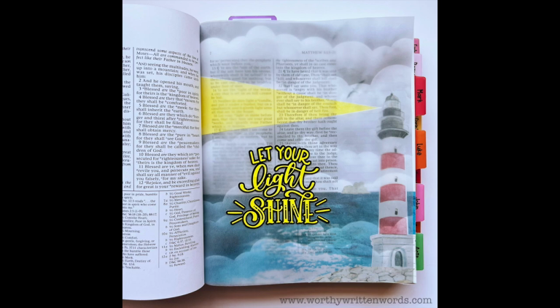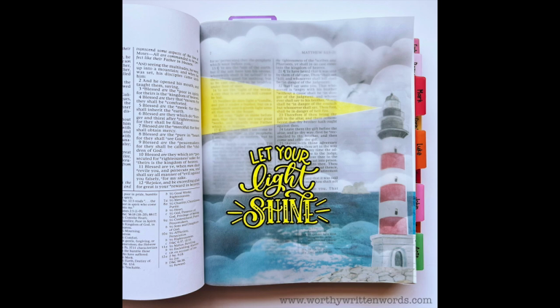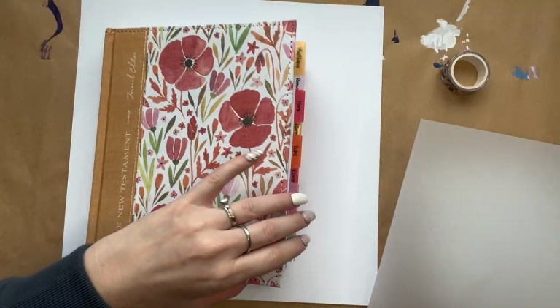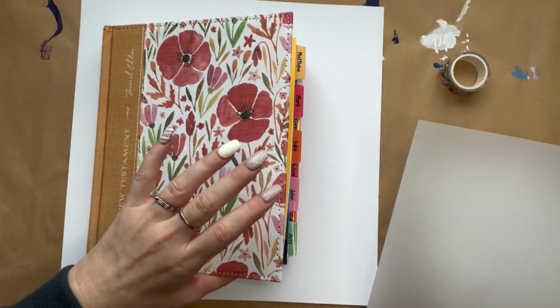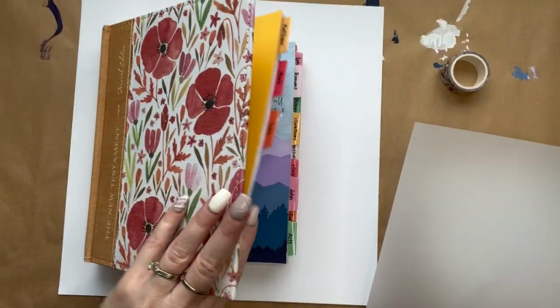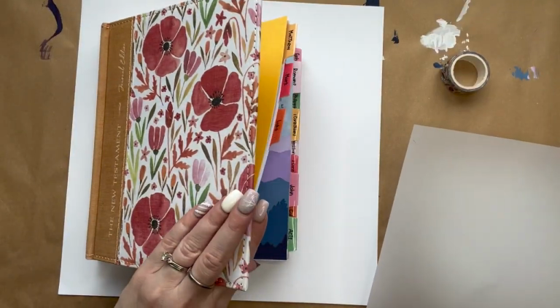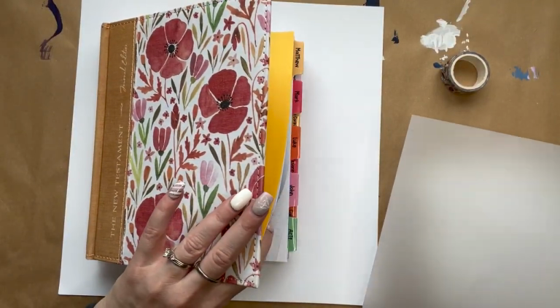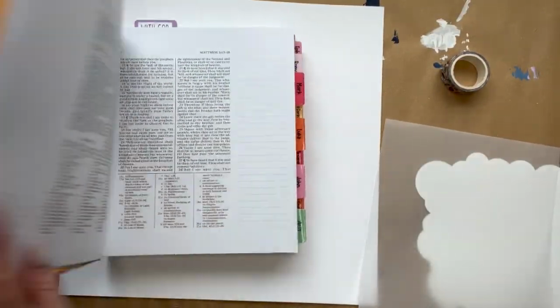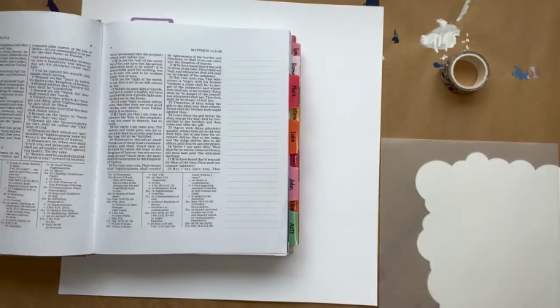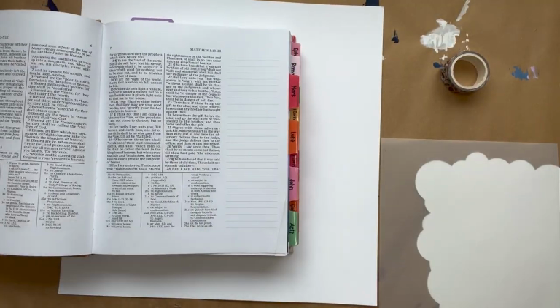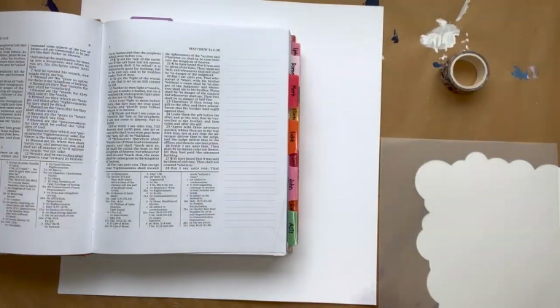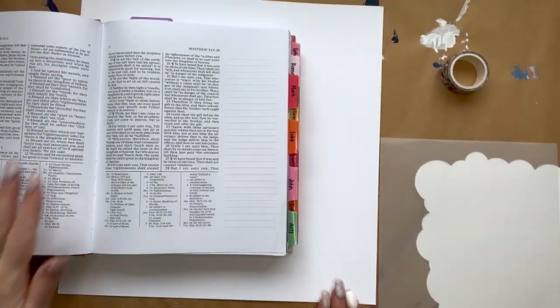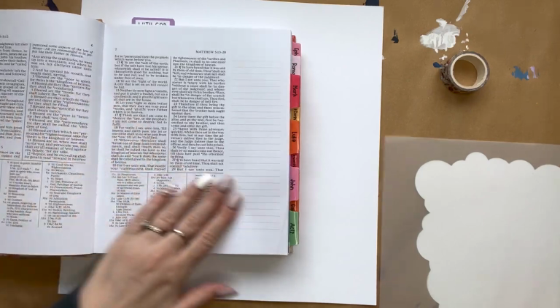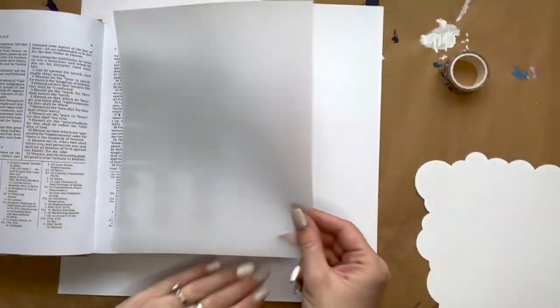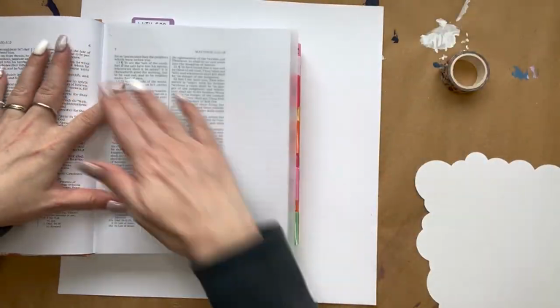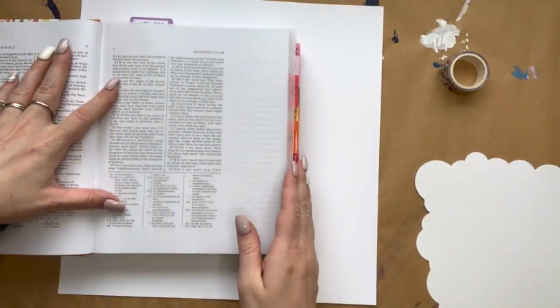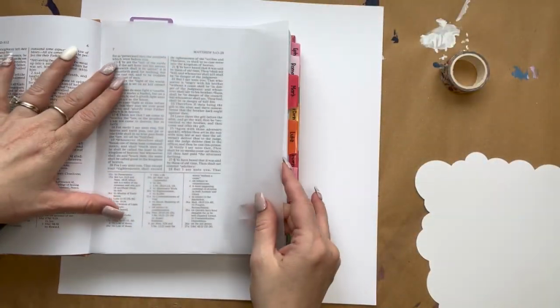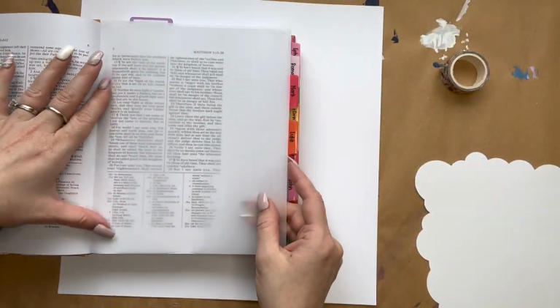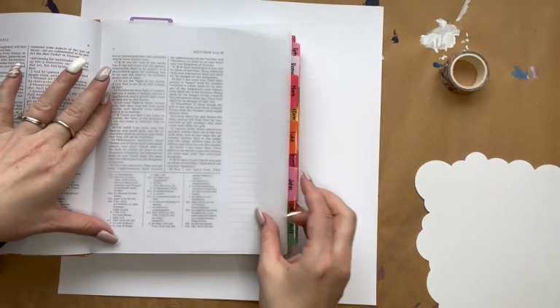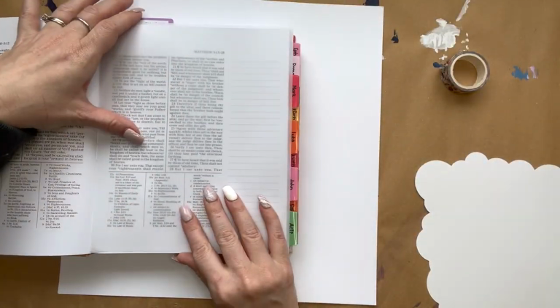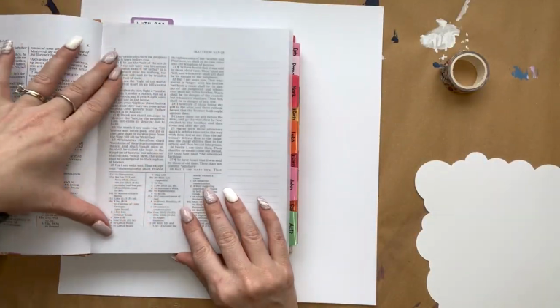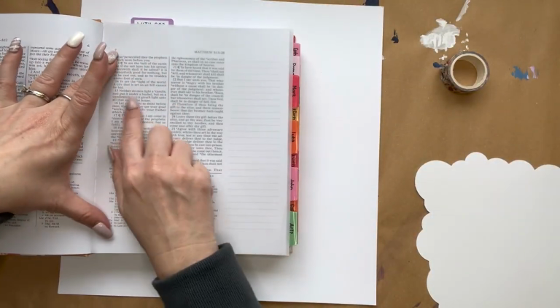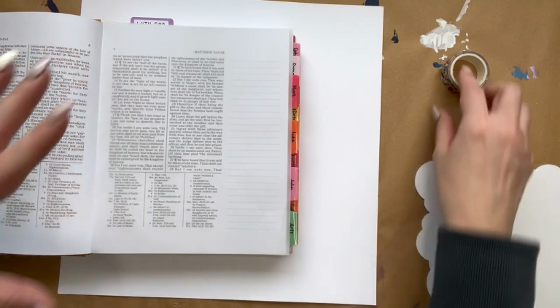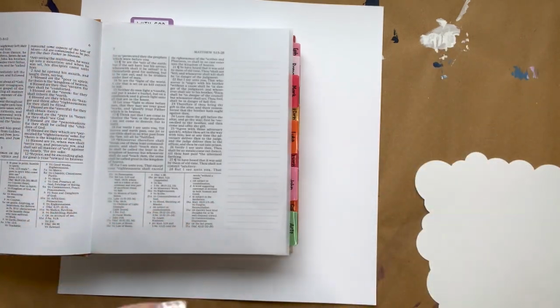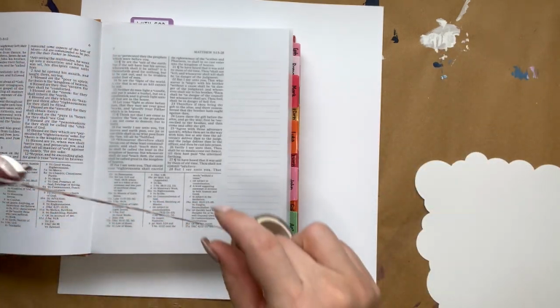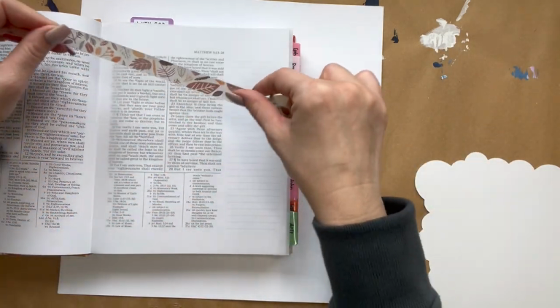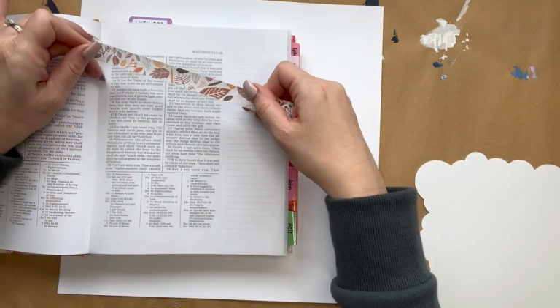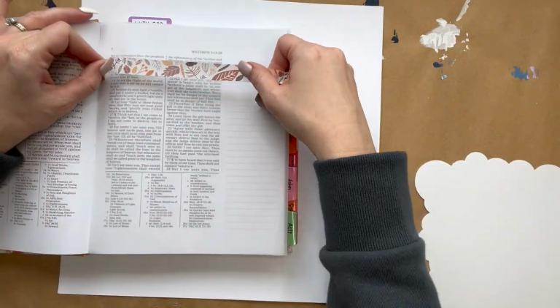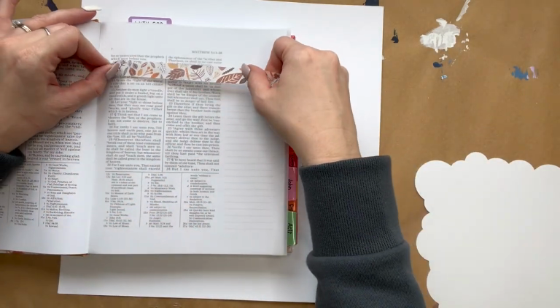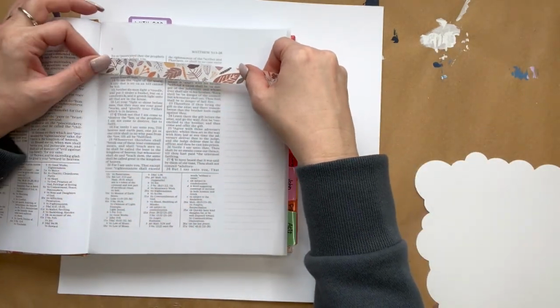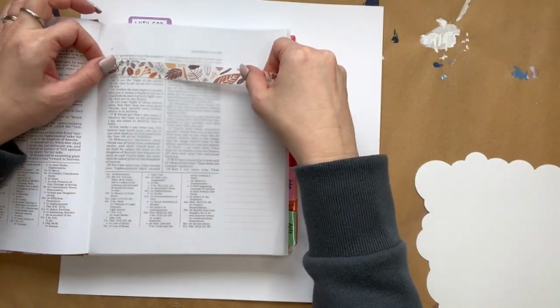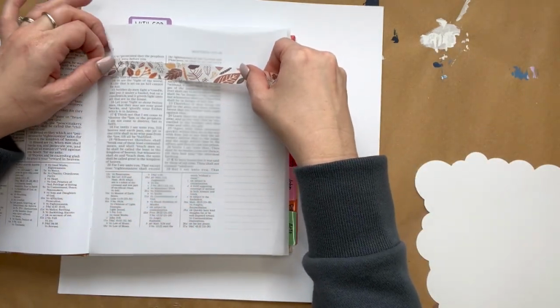The first thing we're going to do is take the piece of vellum in our kit and cut it to the size of our Bible pages so that it's a perfect fit. It may already work with what came in your kit, and if not, then you just need to trim it to make it the right size.